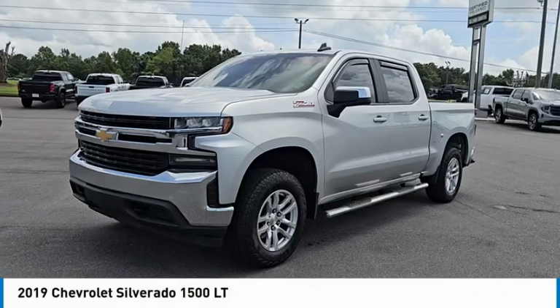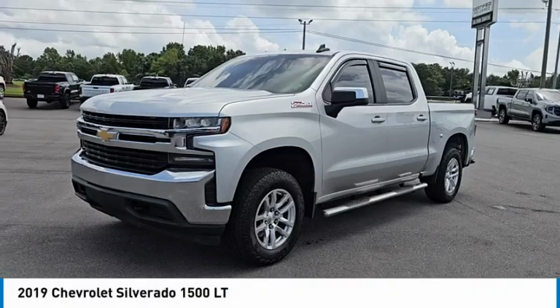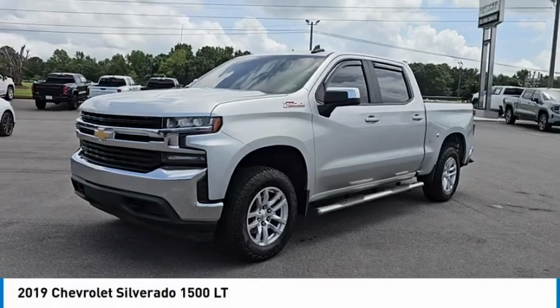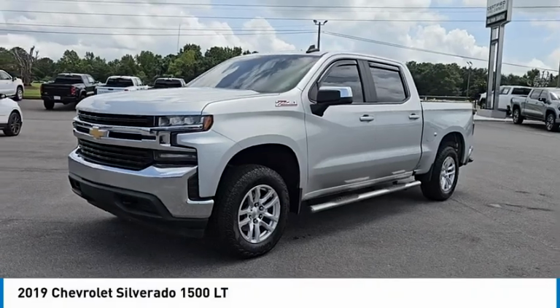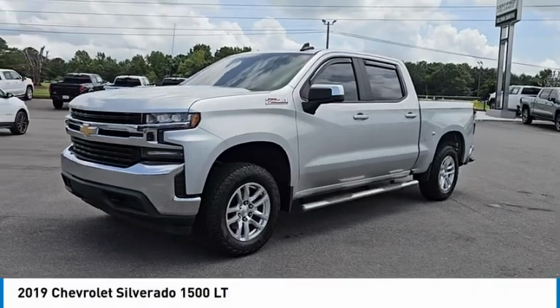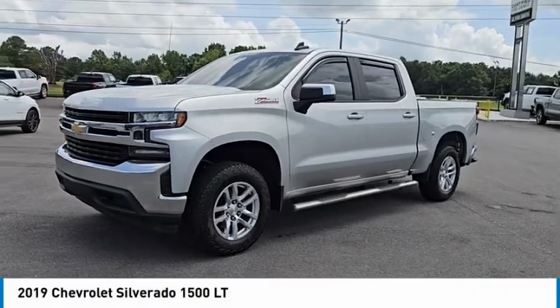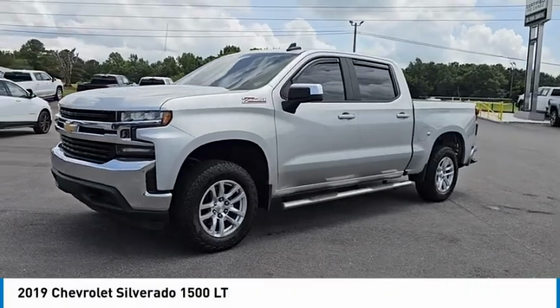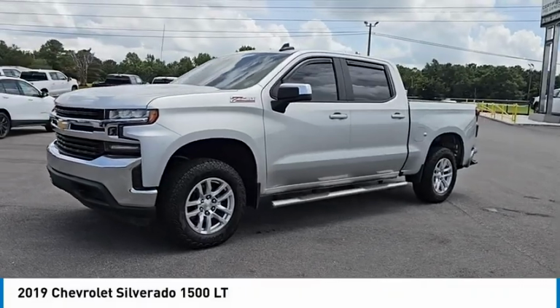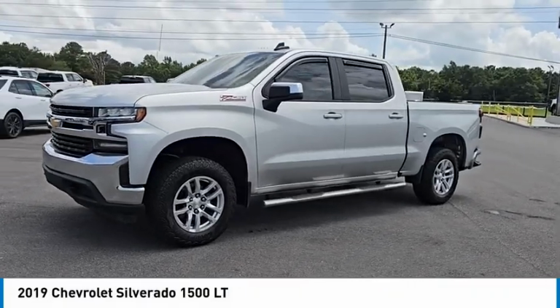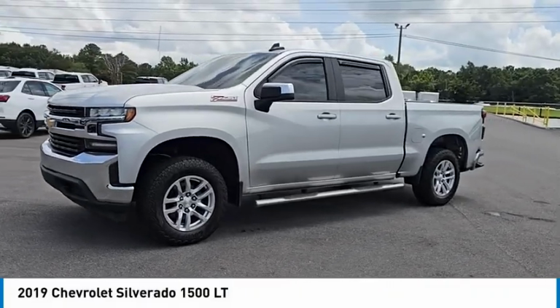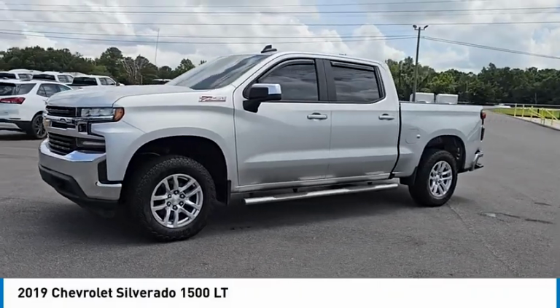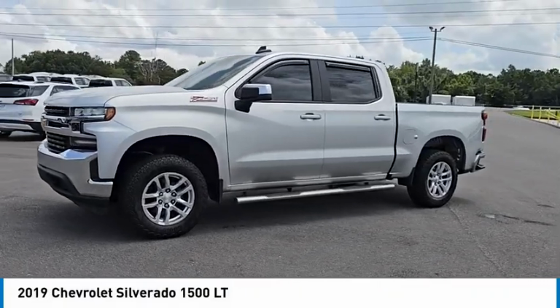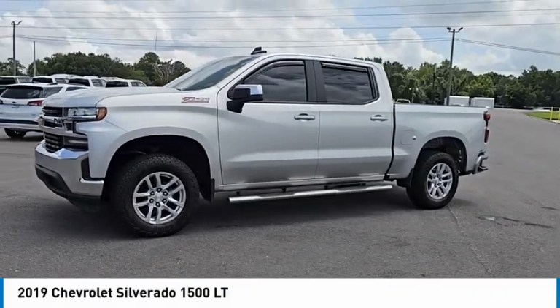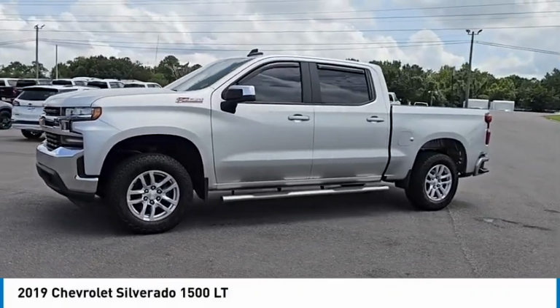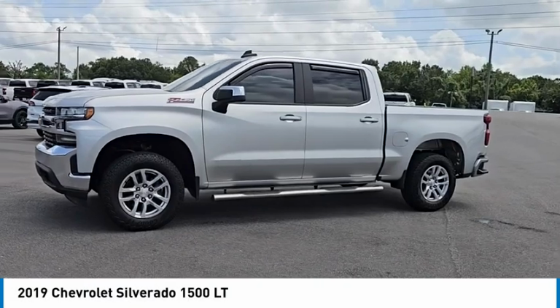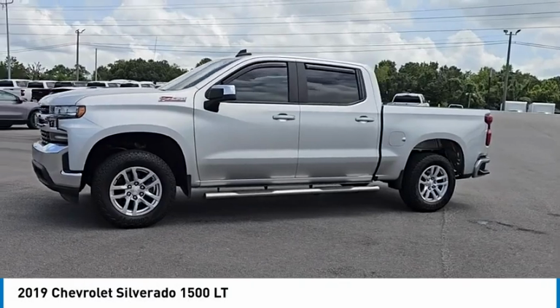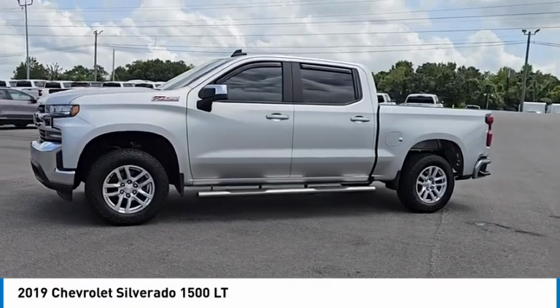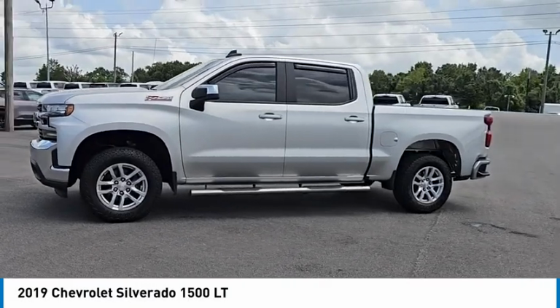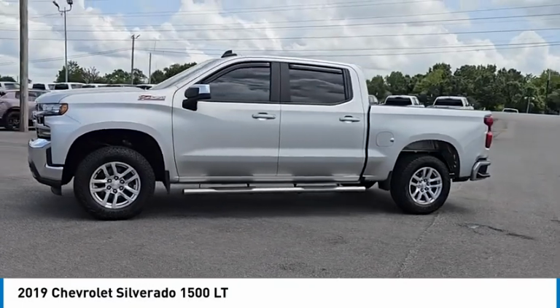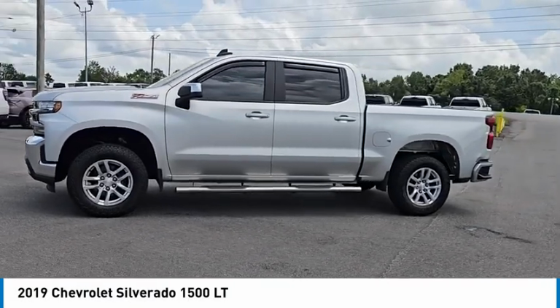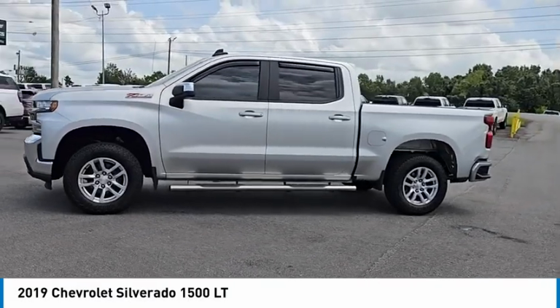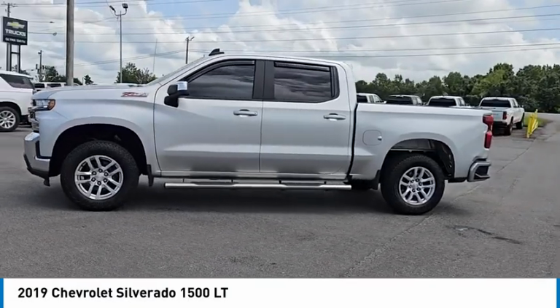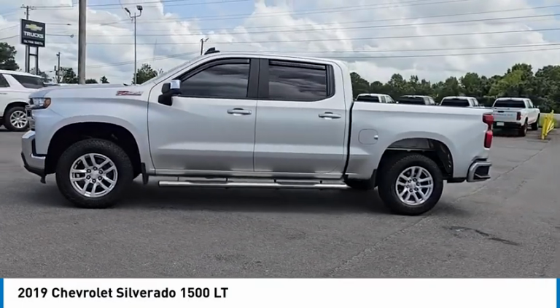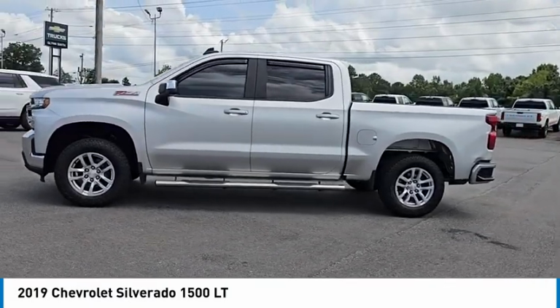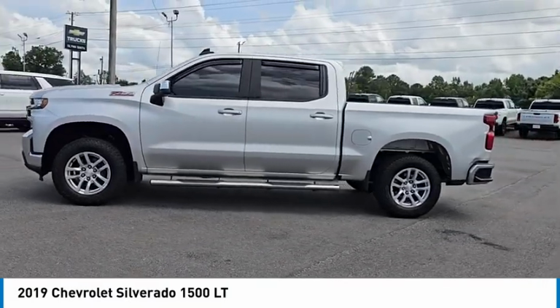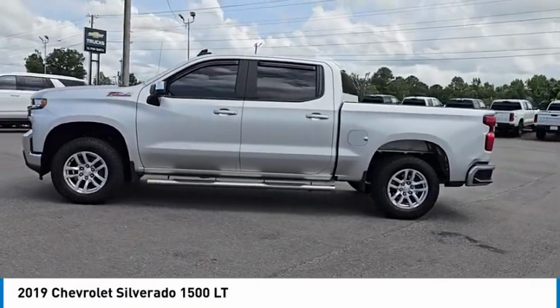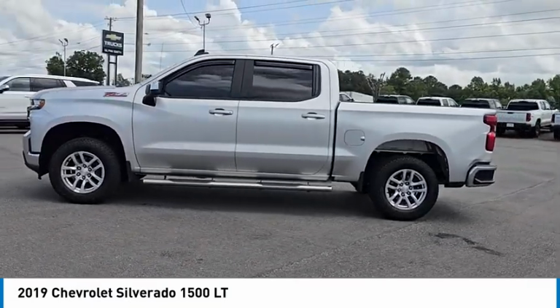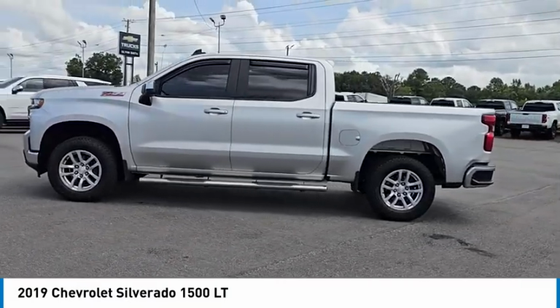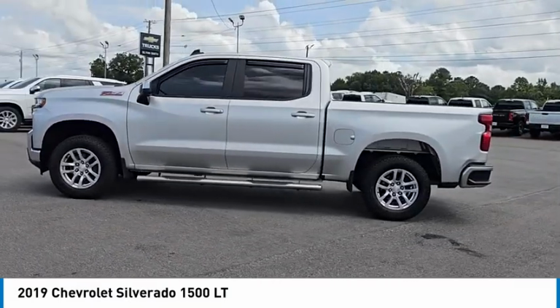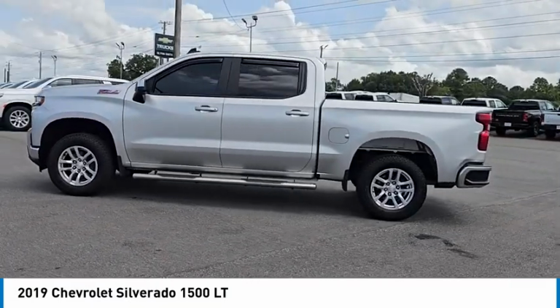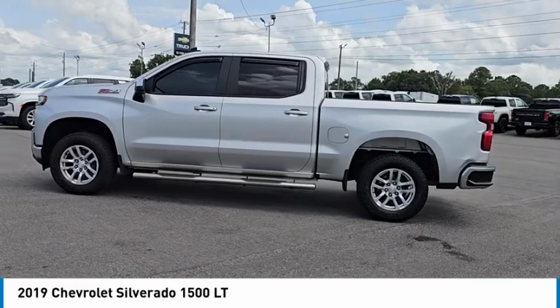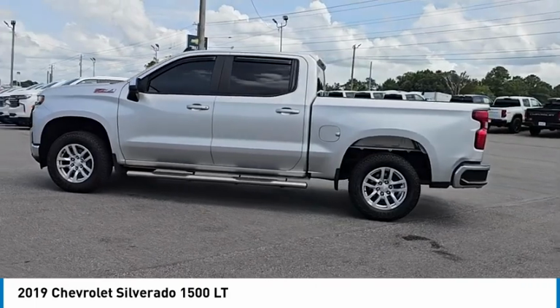Stop by and take a look at the 2019 Silverado 1500. The Chevy Silverado 1500 has the lowest cost of ownership of any full-size pickup.